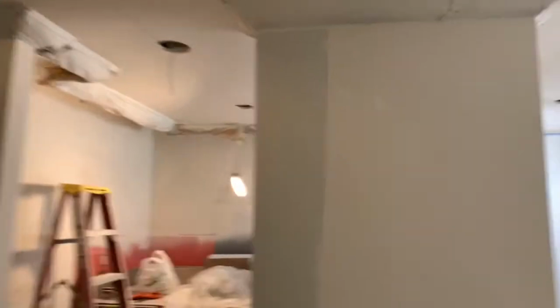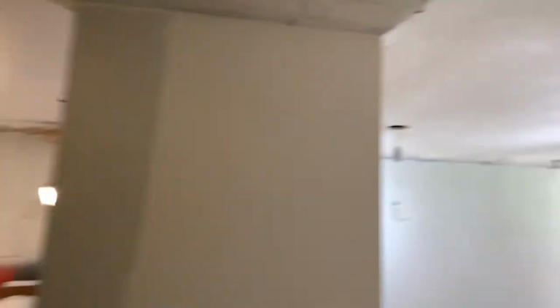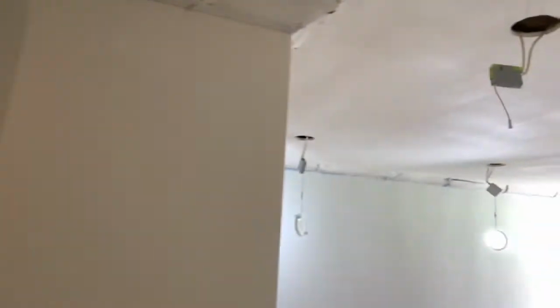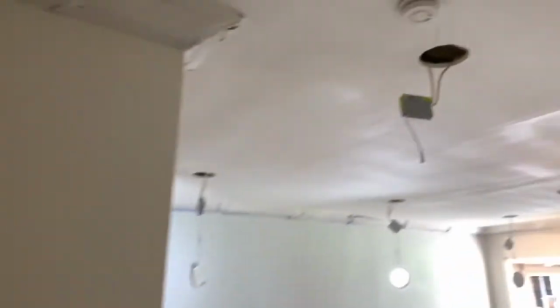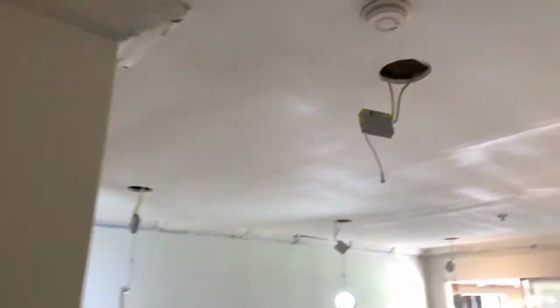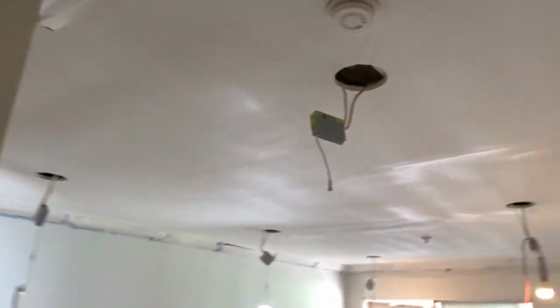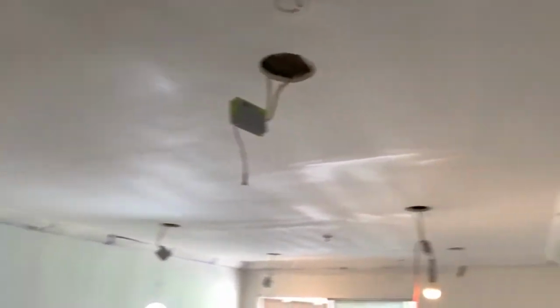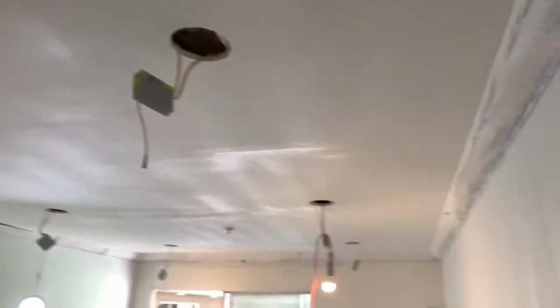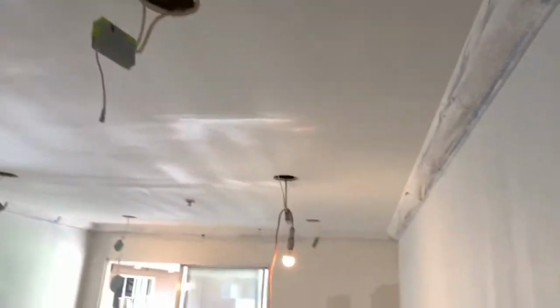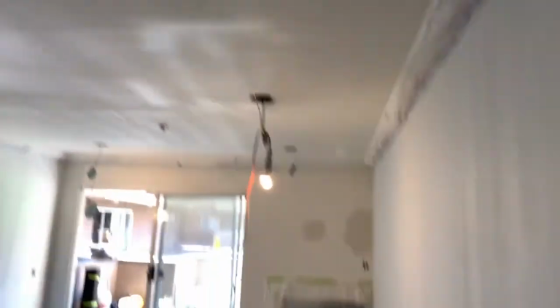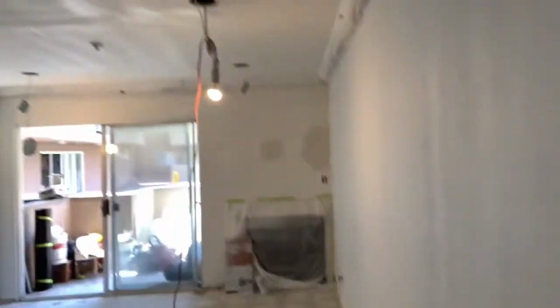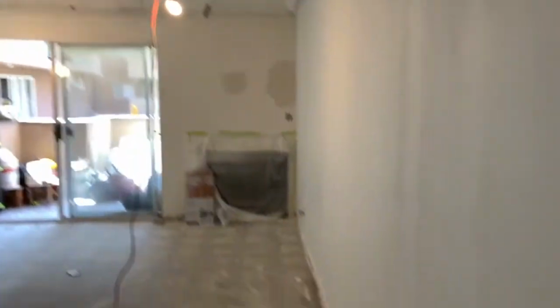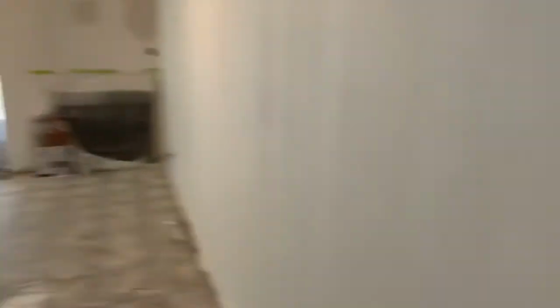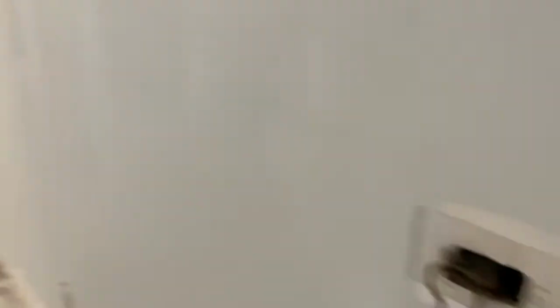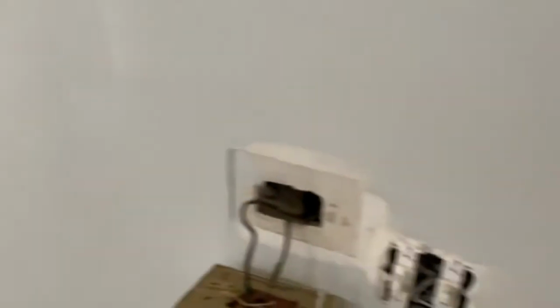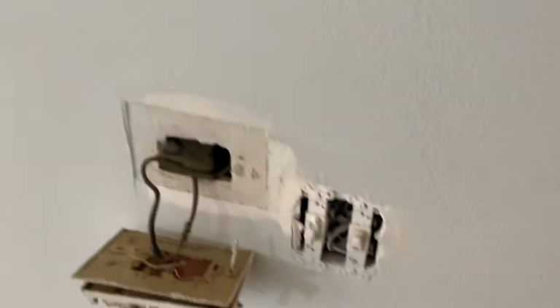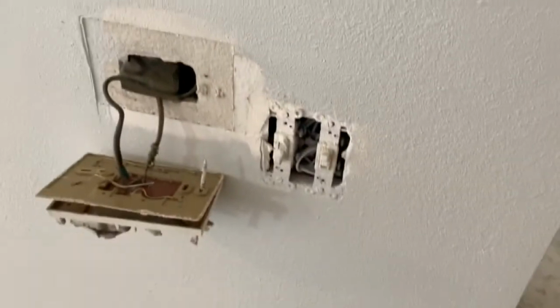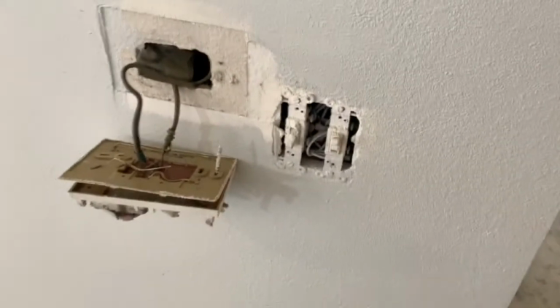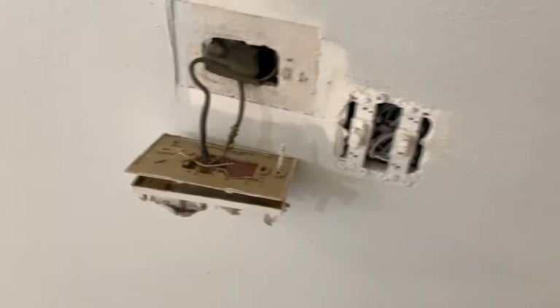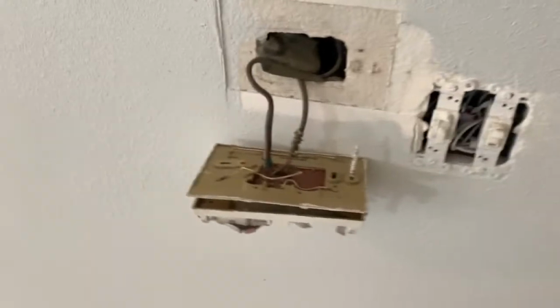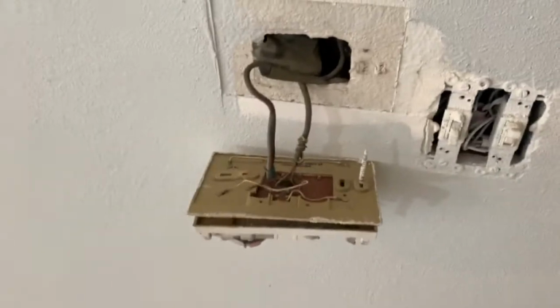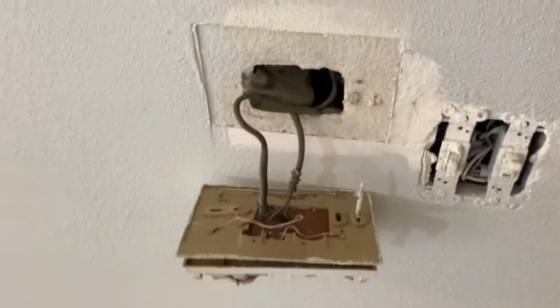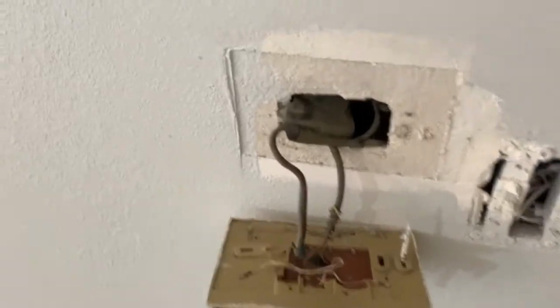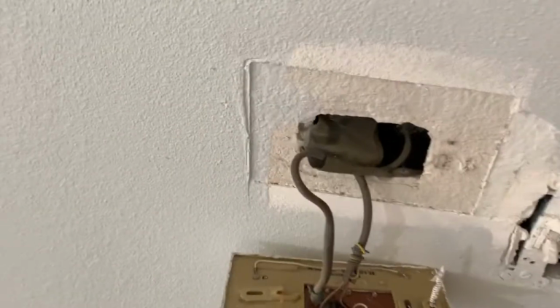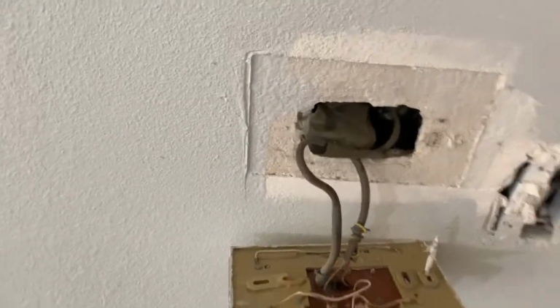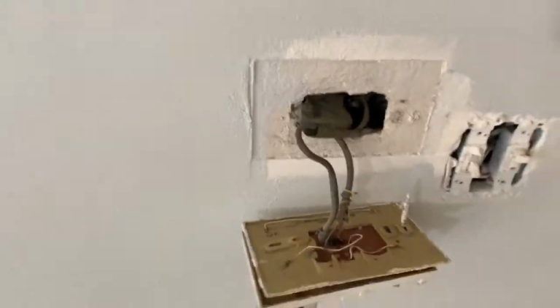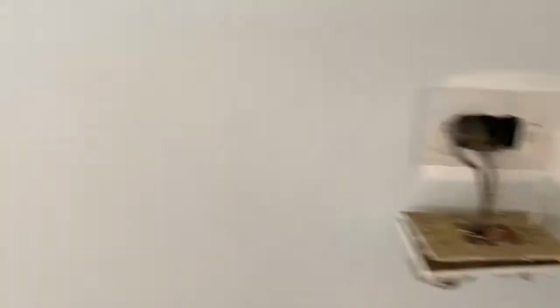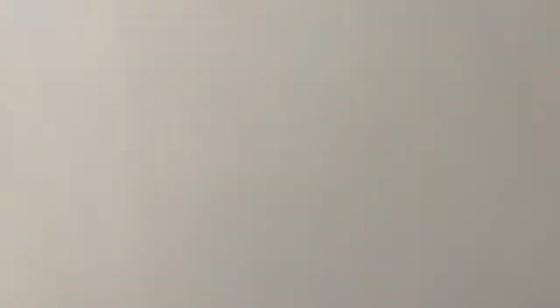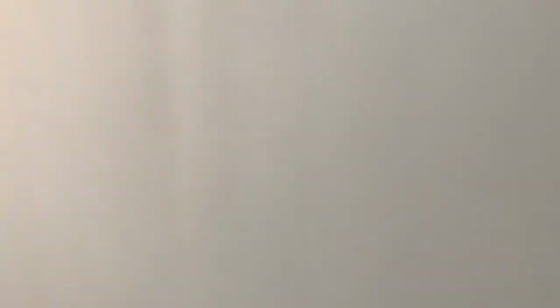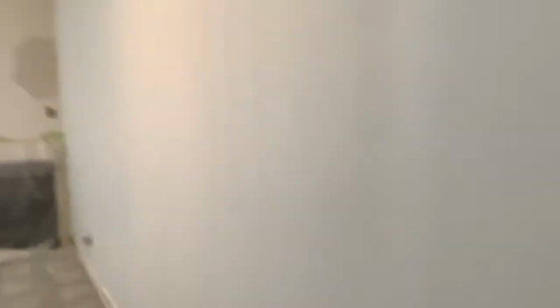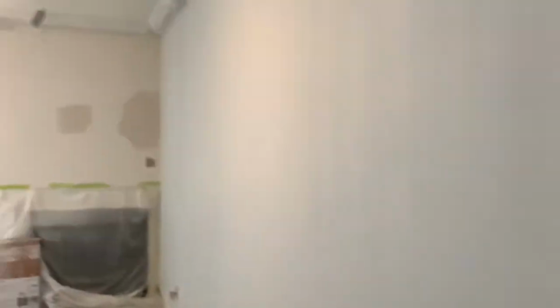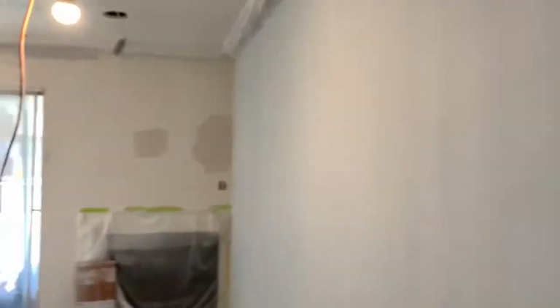In the living room we did the recessed lighting with the dimmer right here. And I'm gonna install brand-new thermostat panels.